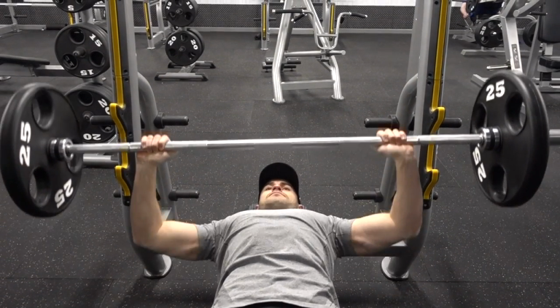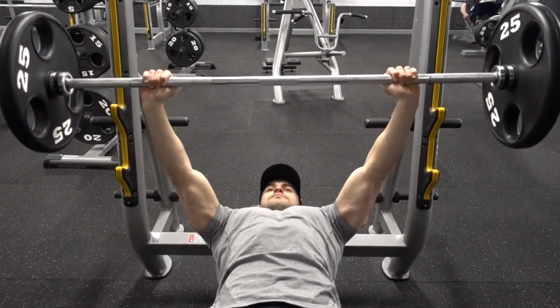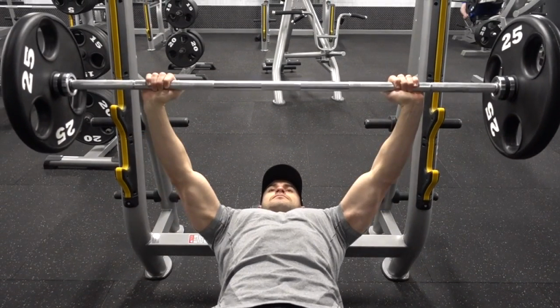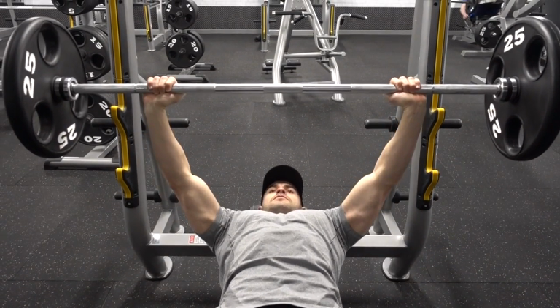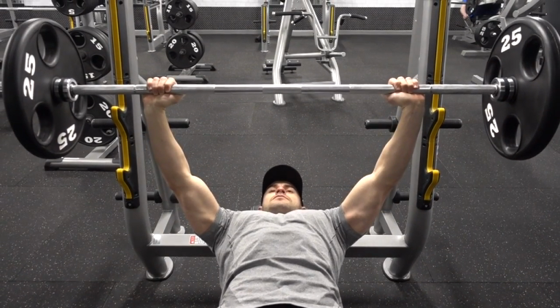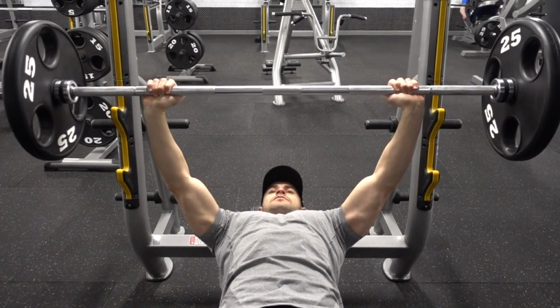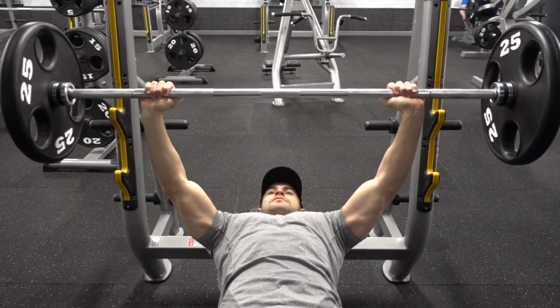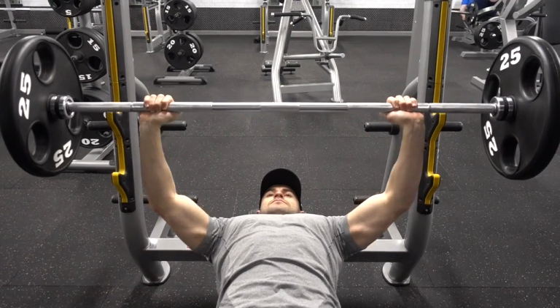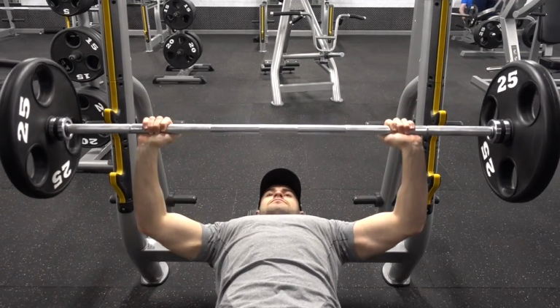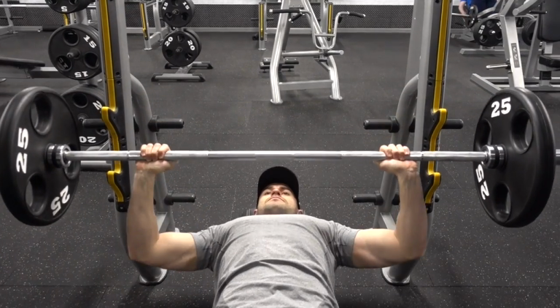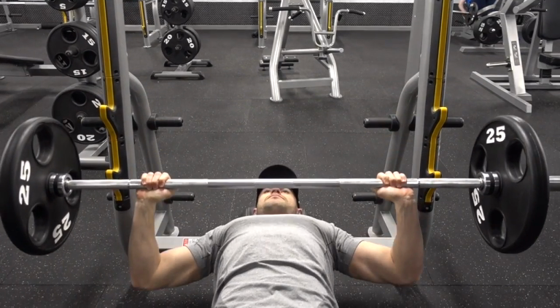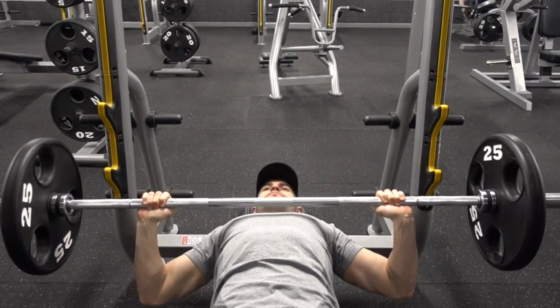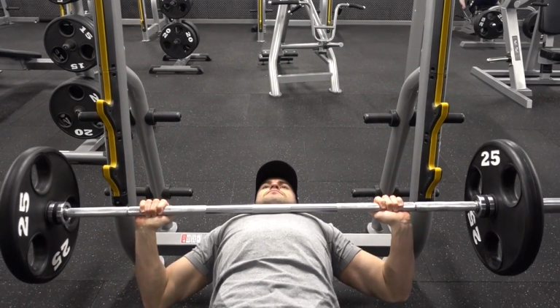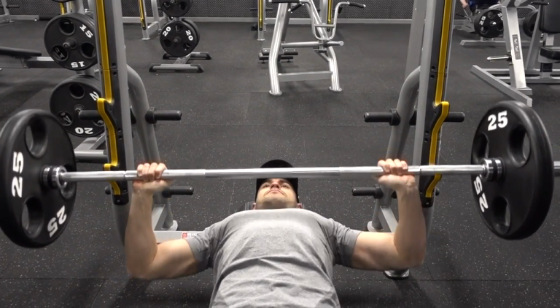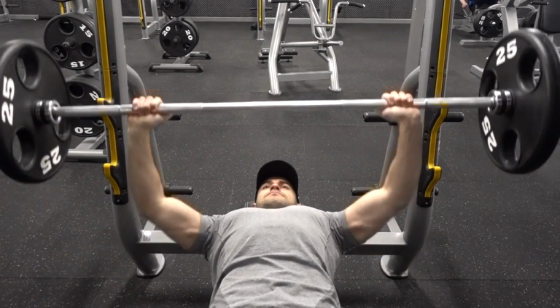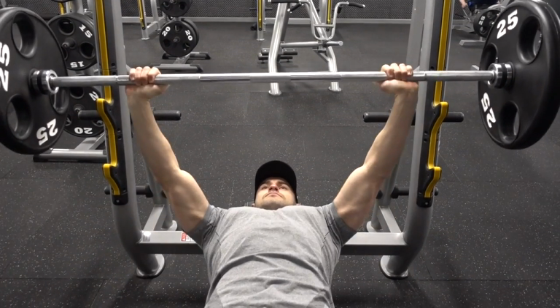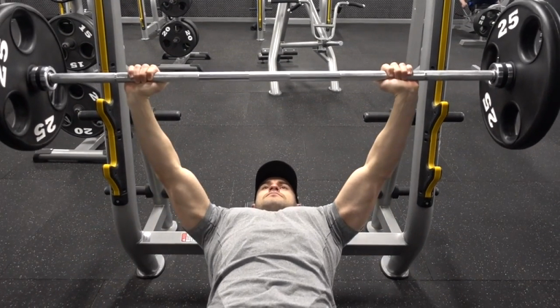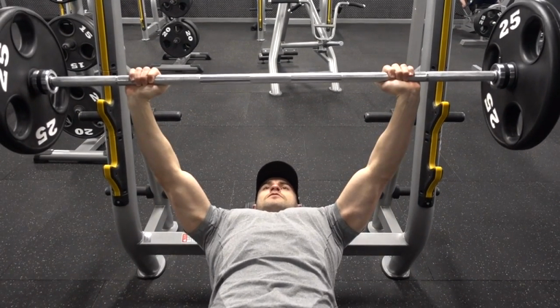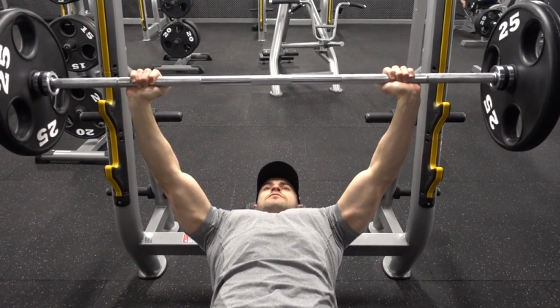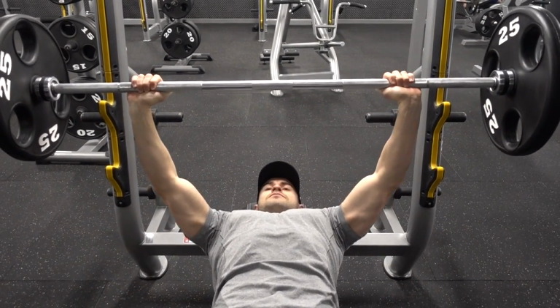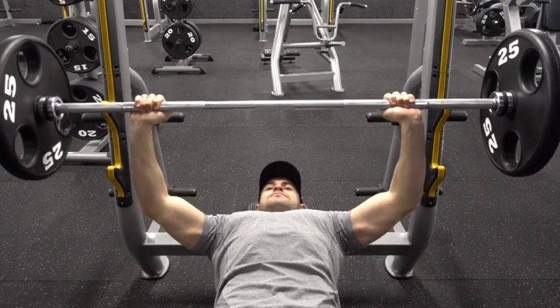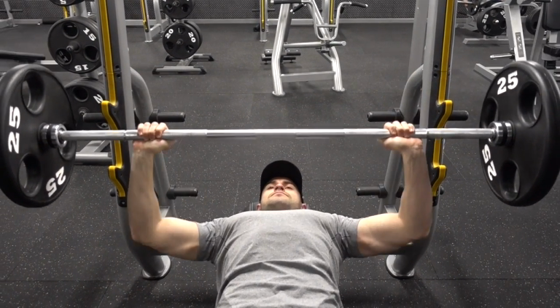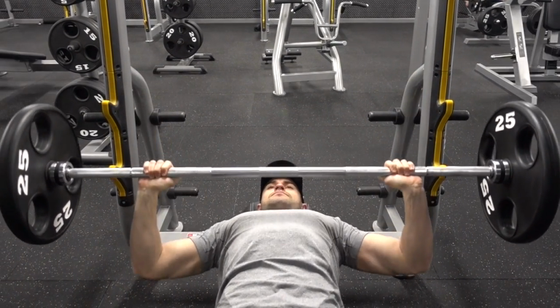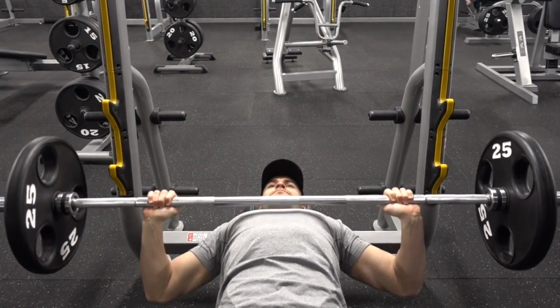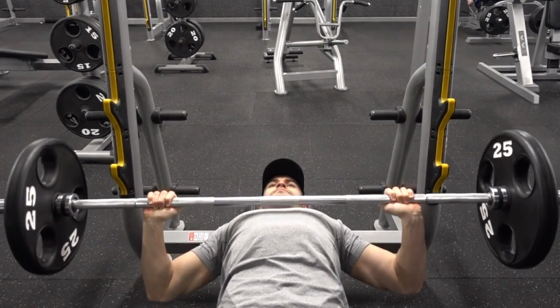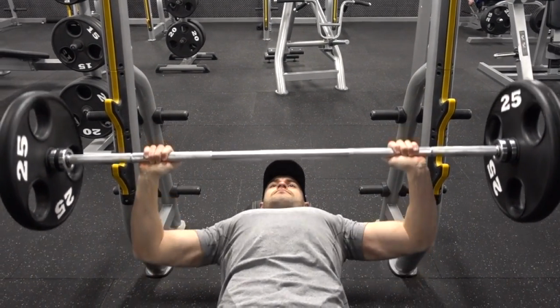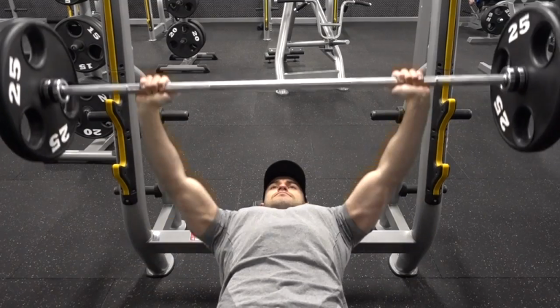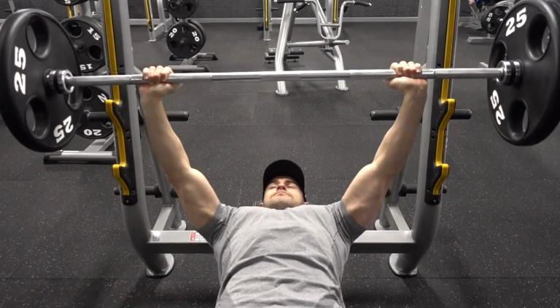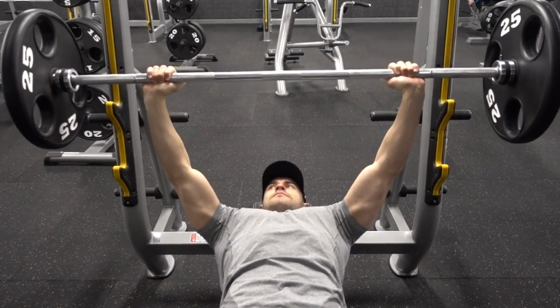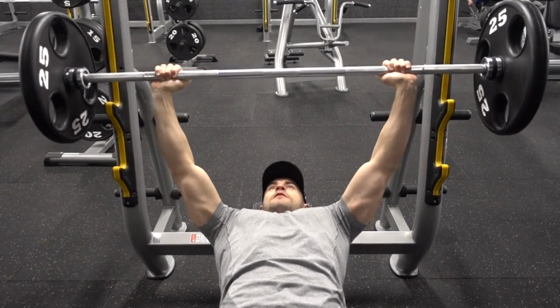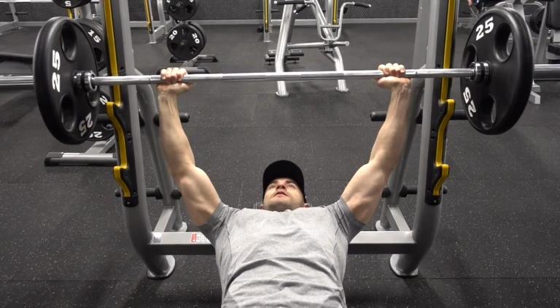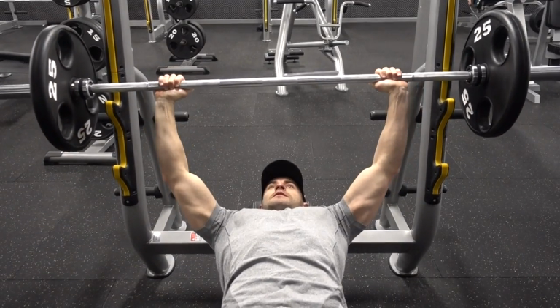It is important that your arms are not in line with your shoulders — rather they are slightly angled towards your torso. This will reduce wear and tear on your shoulders over time.